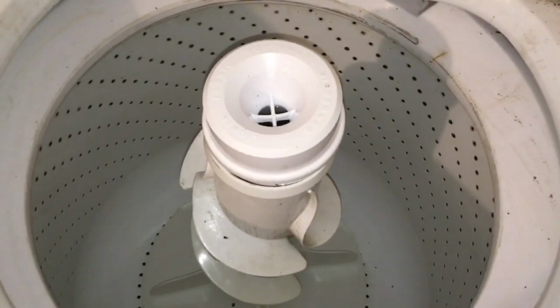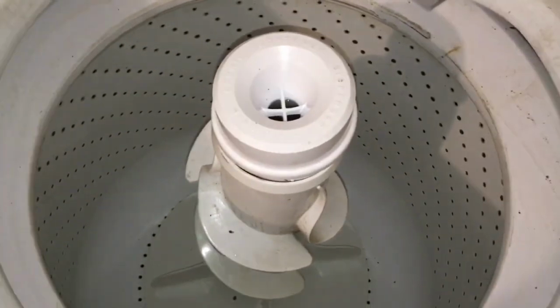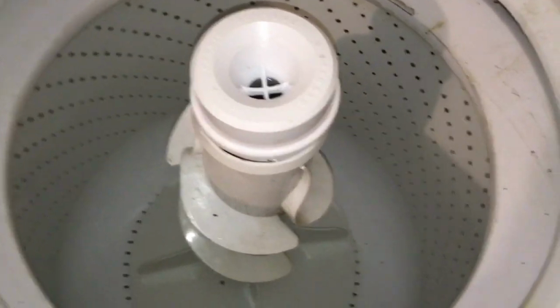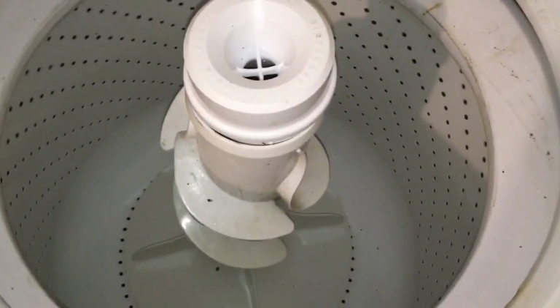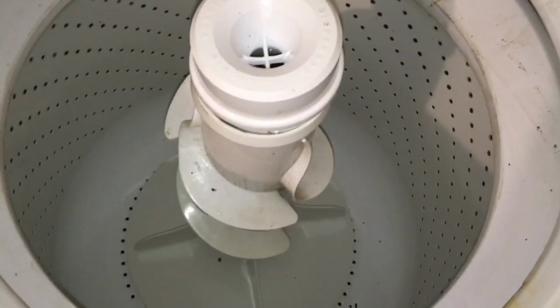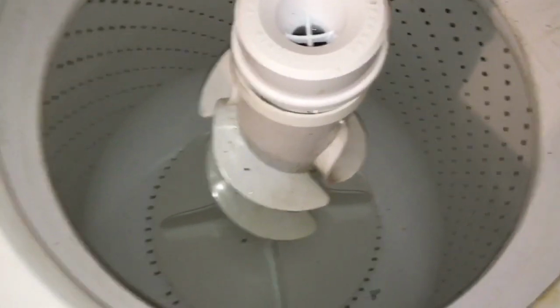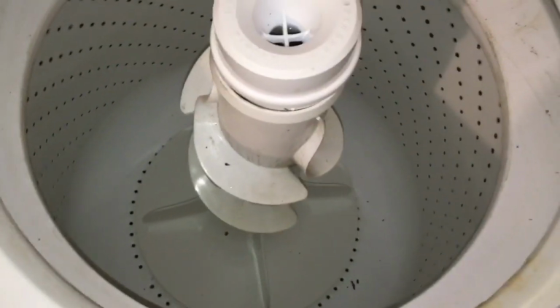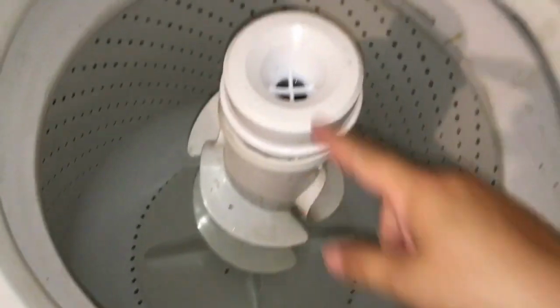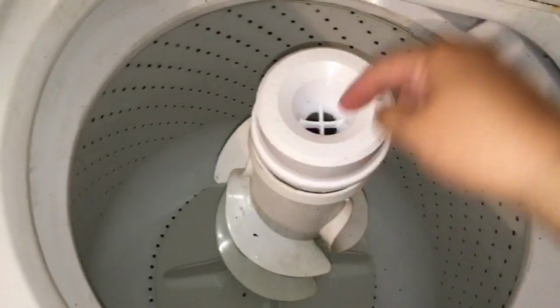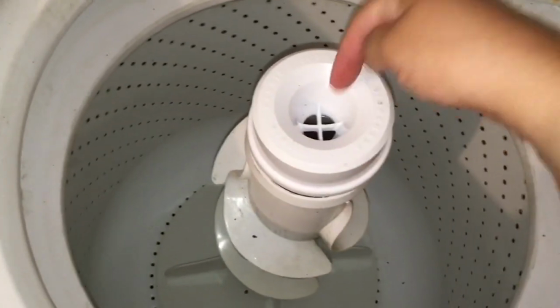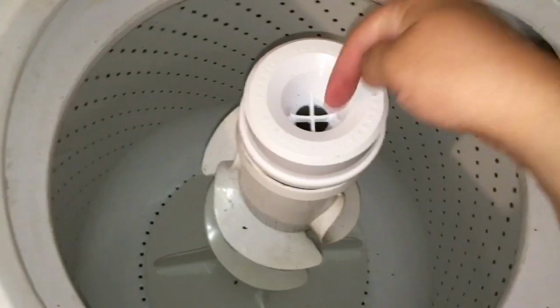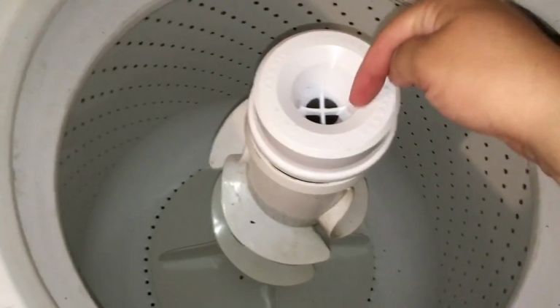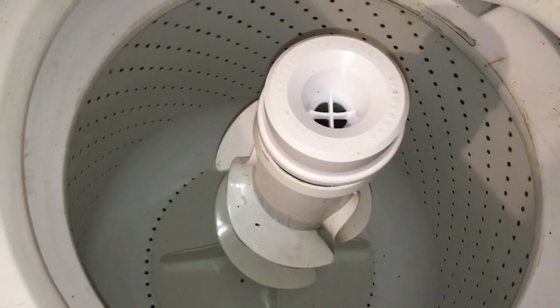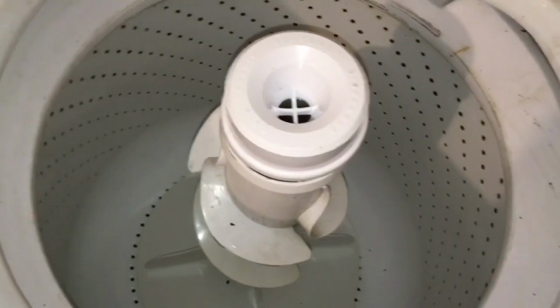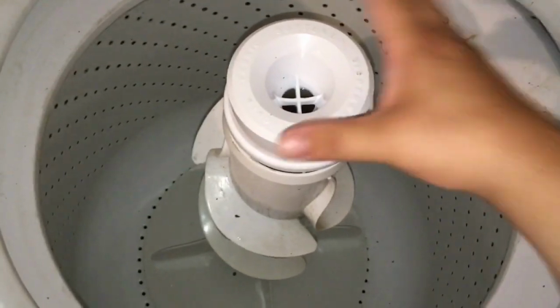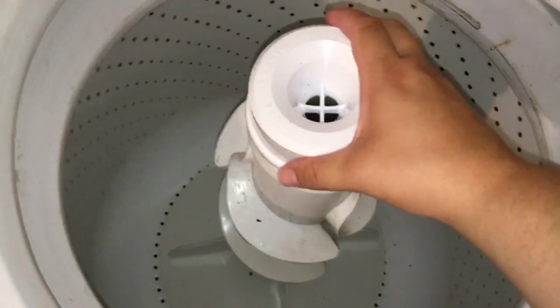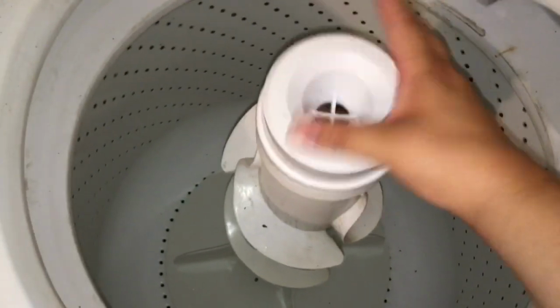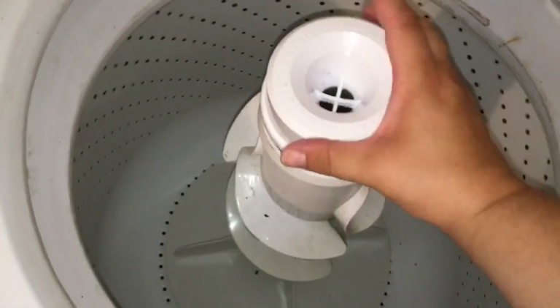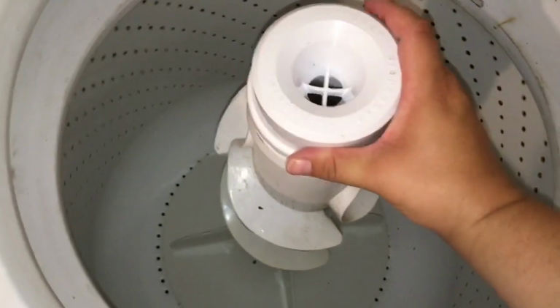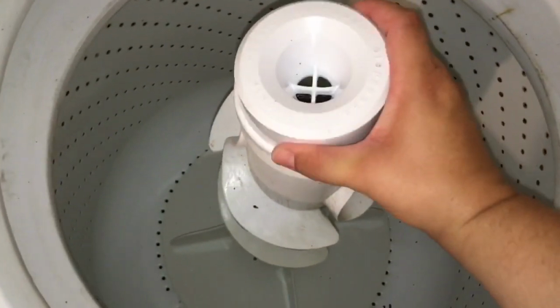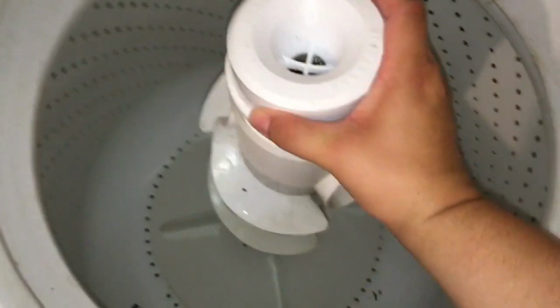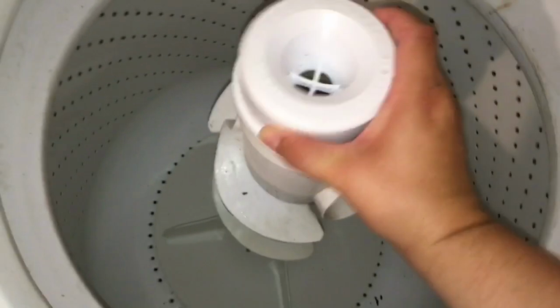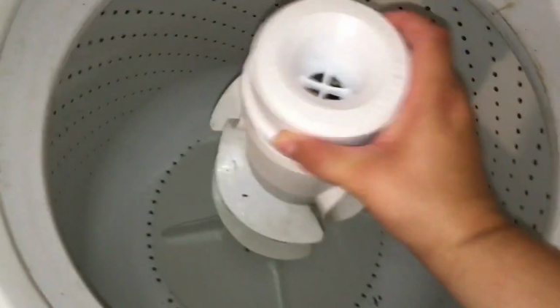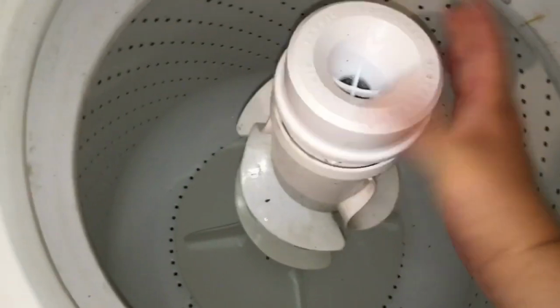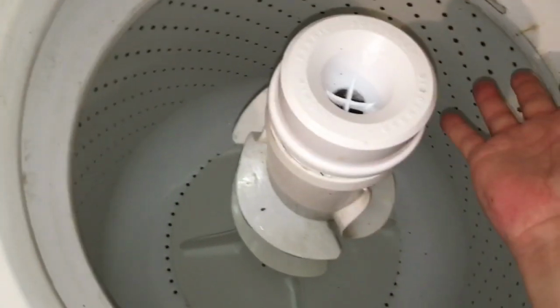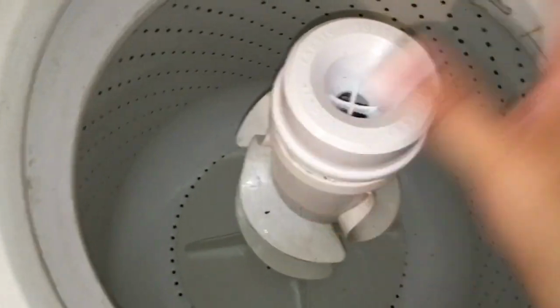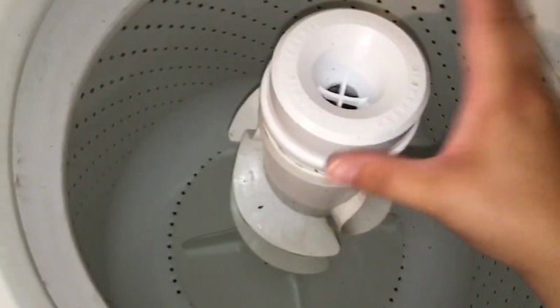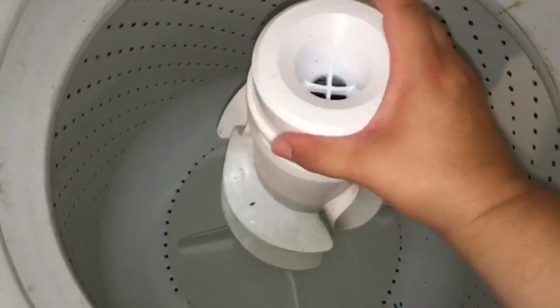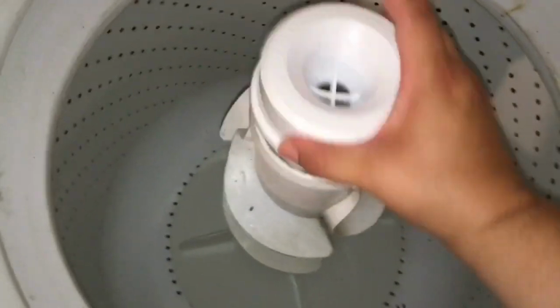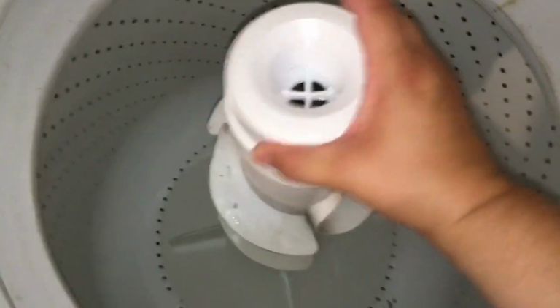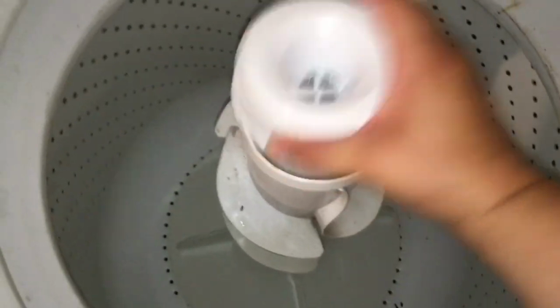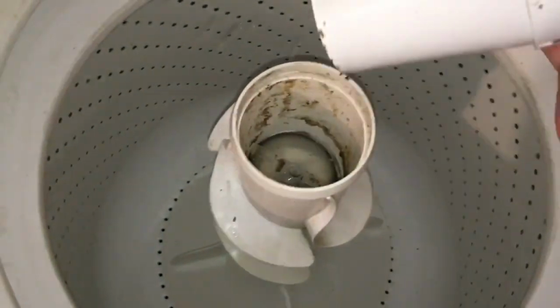That's obviously not the only thing in there — that's gross. In here looked pretty gross, so I got to do something. So I already took this off, but what you do is you kind of just shimmy this. That's really how you take it off. I didn't use any tool. Shimmy it, pull.